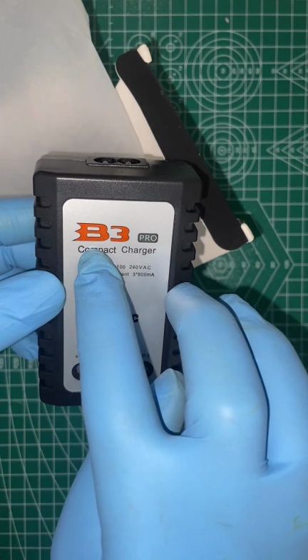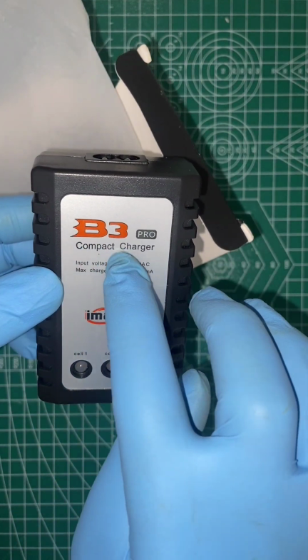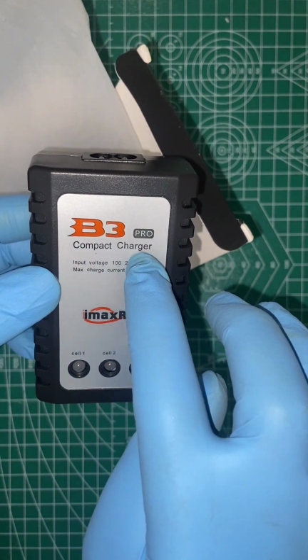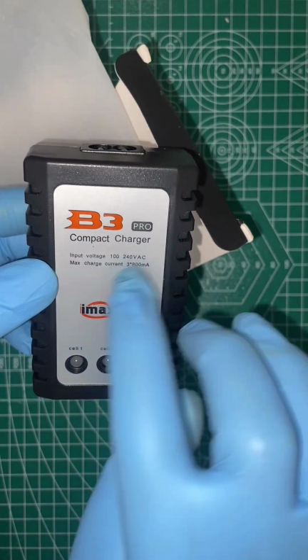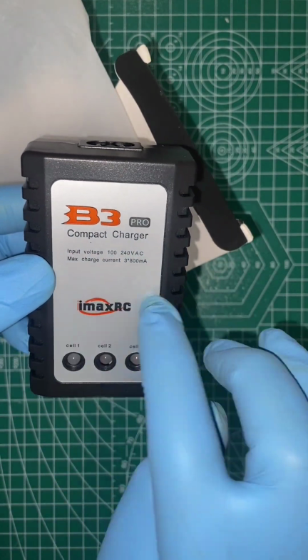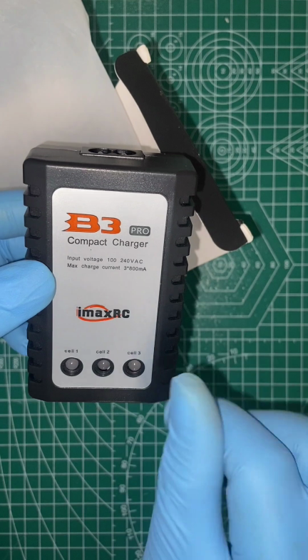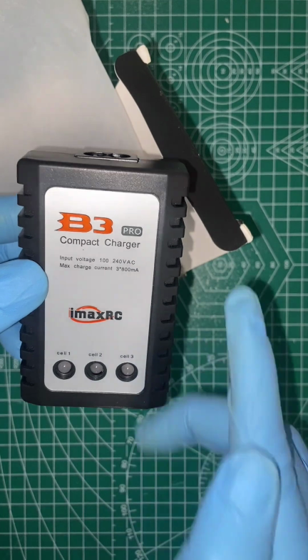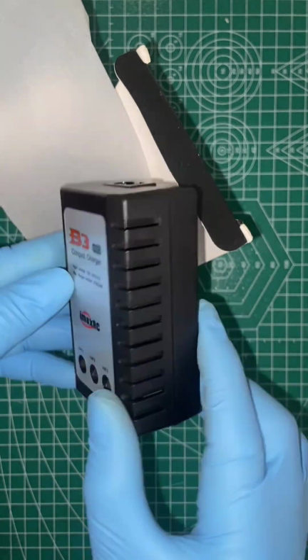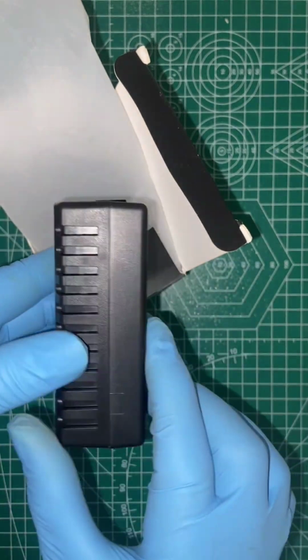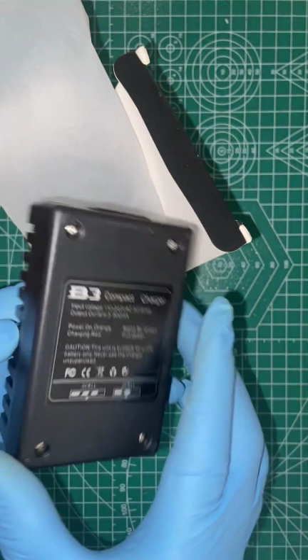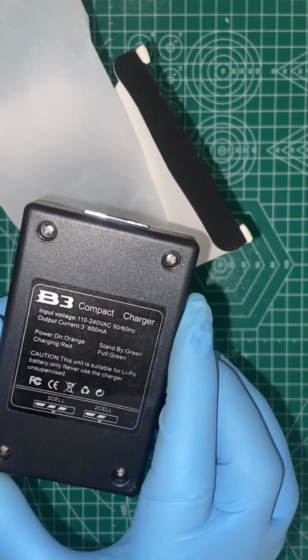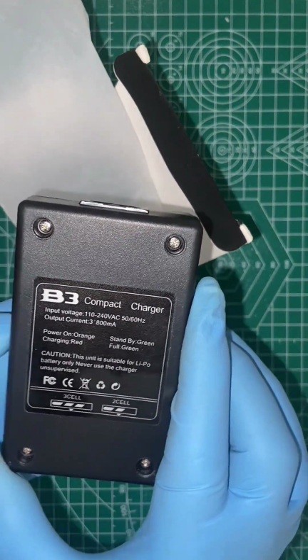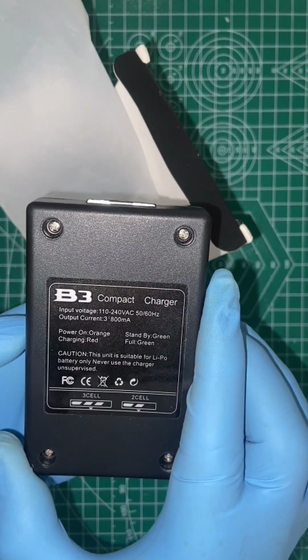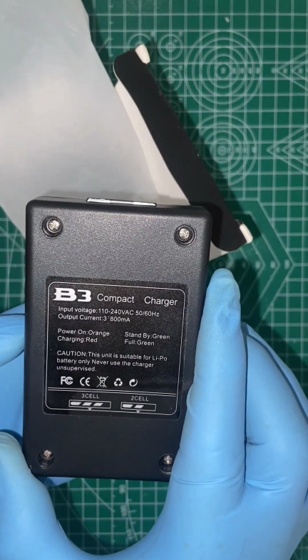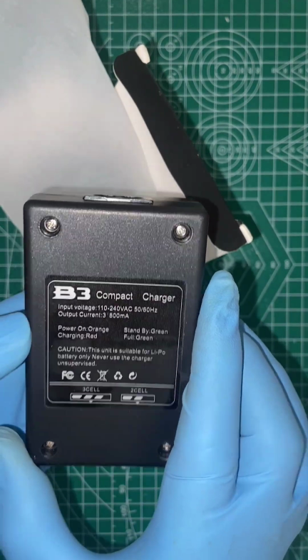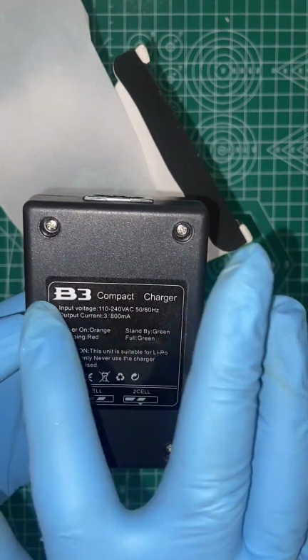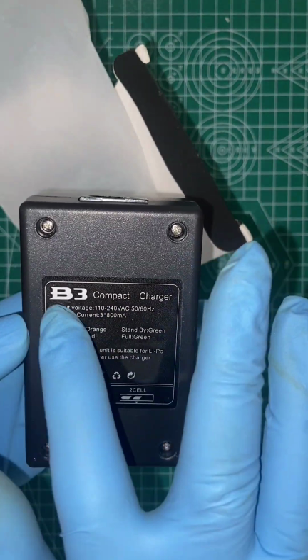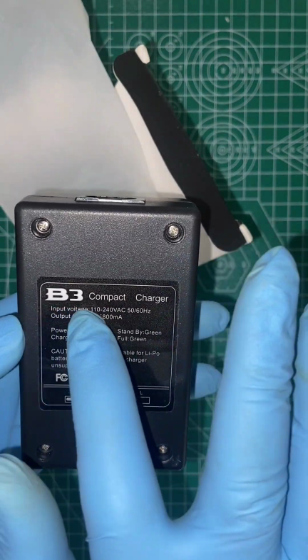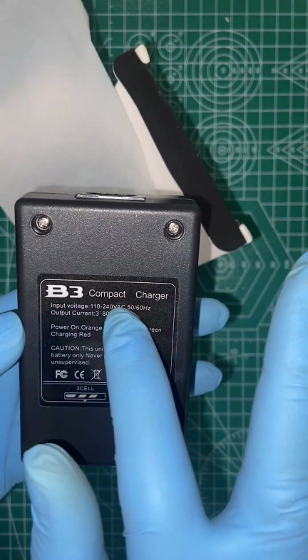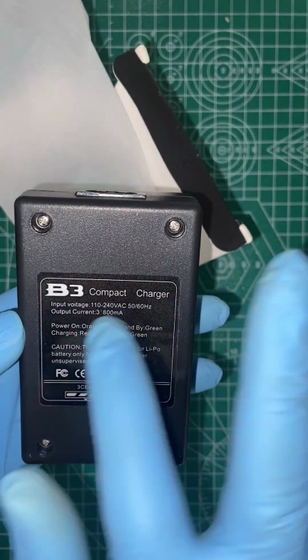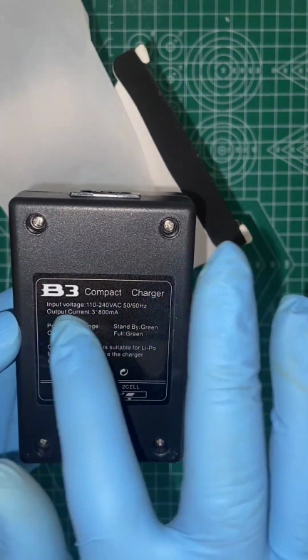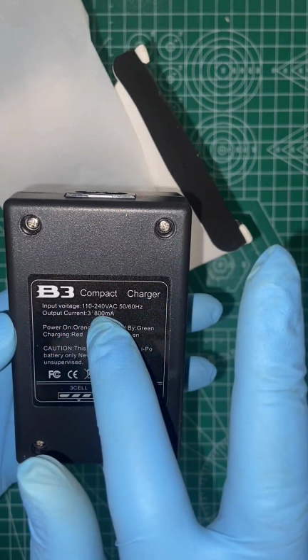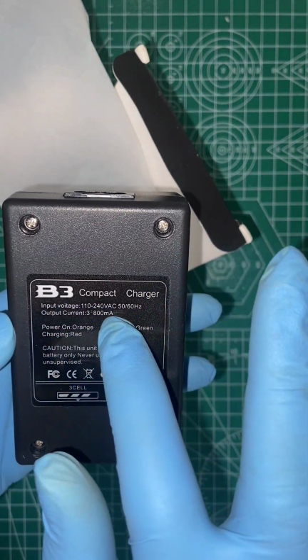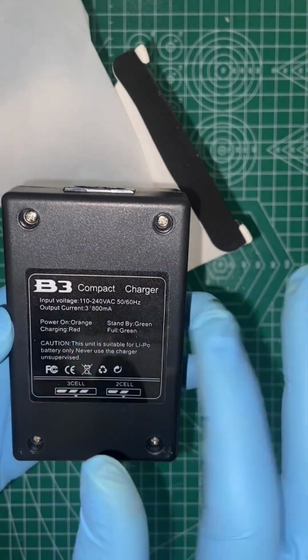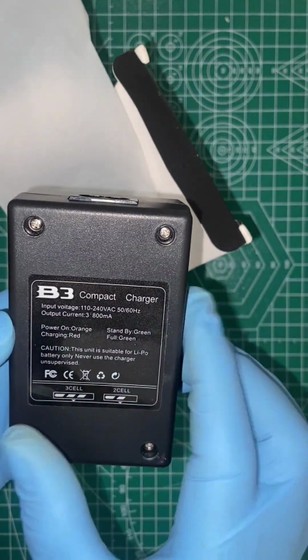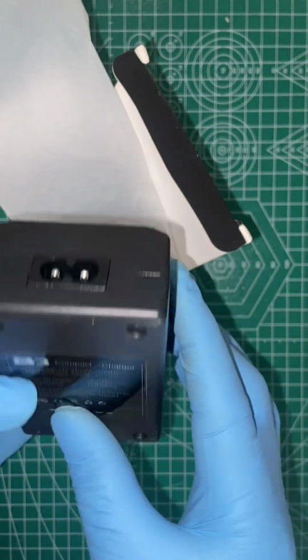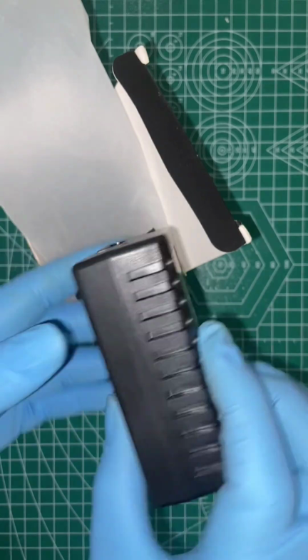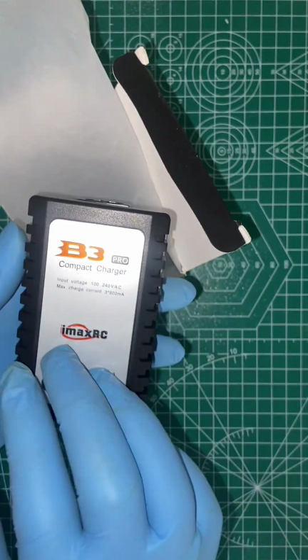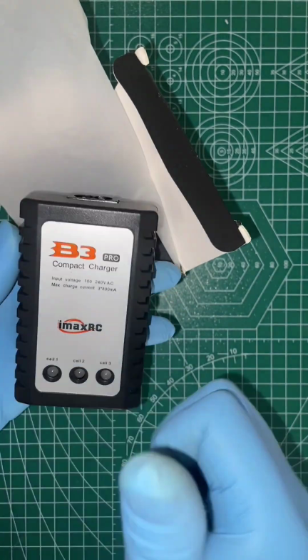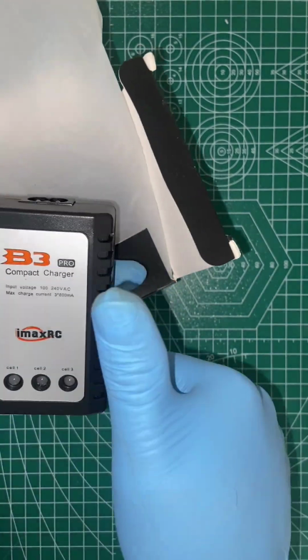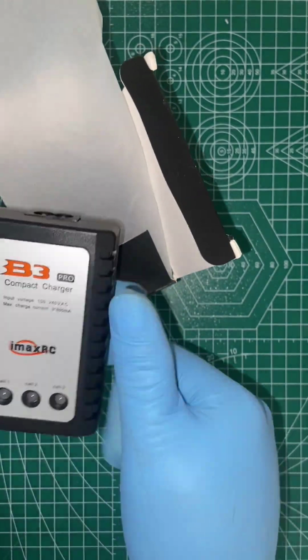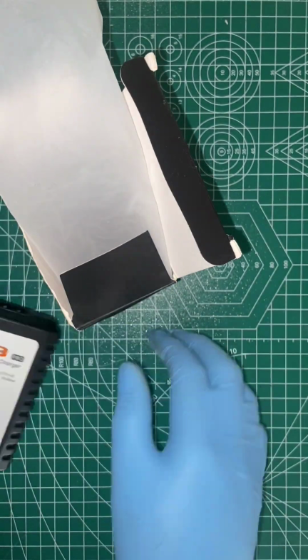This is the V3 Pro compact charger. It is a very good product — input 230V, output 3x800mA. It is a LiPo battery charger.